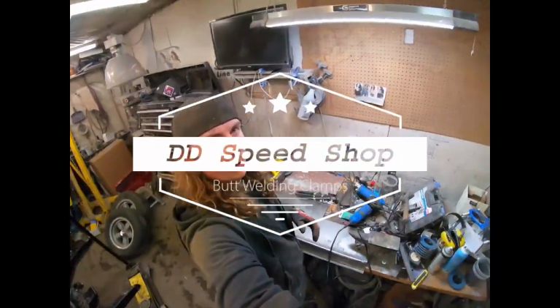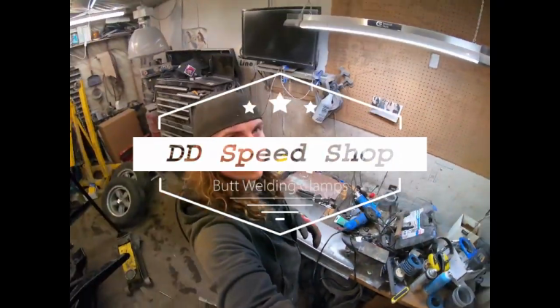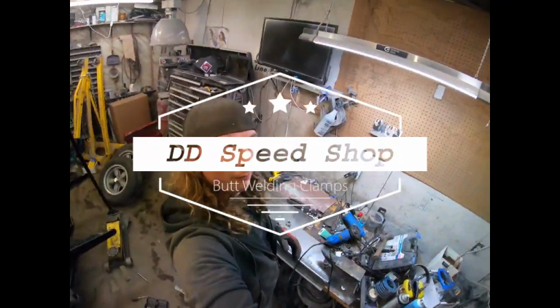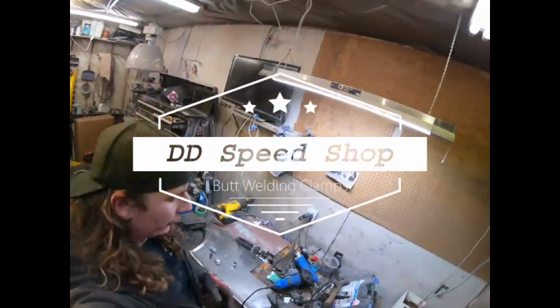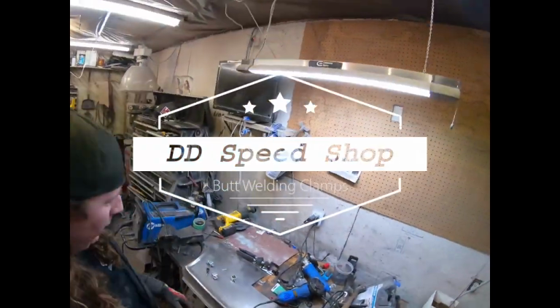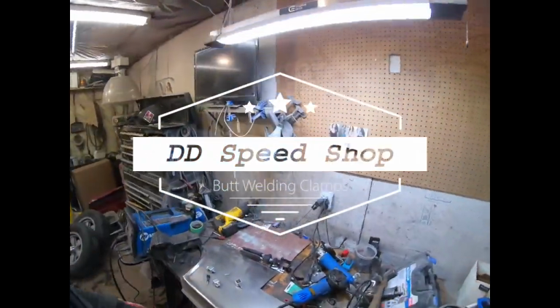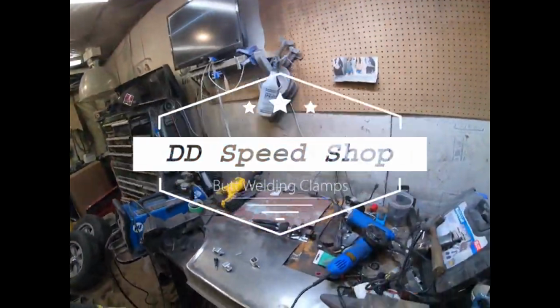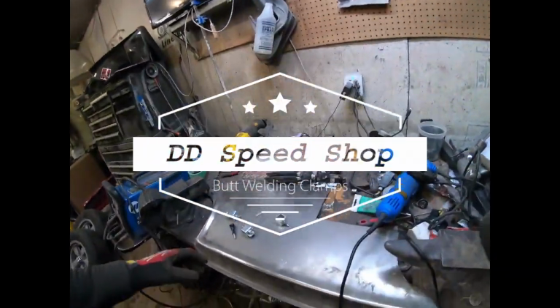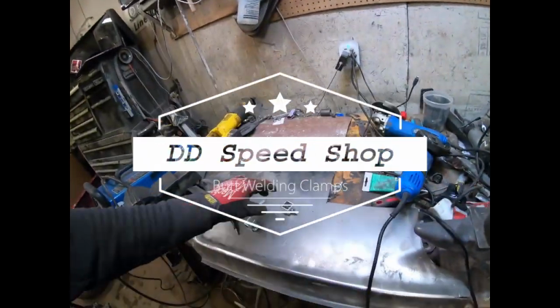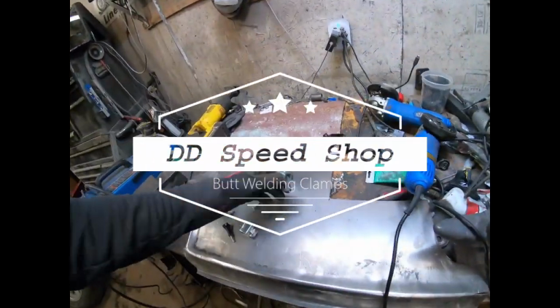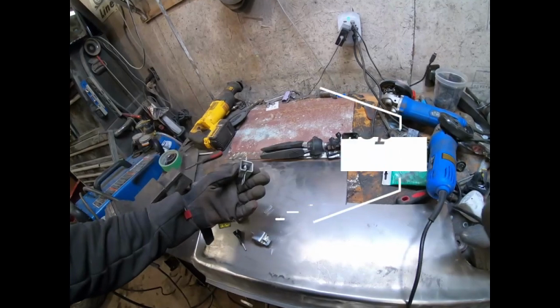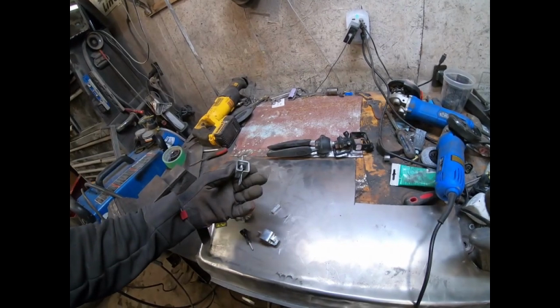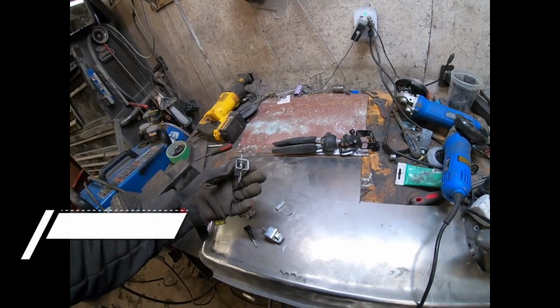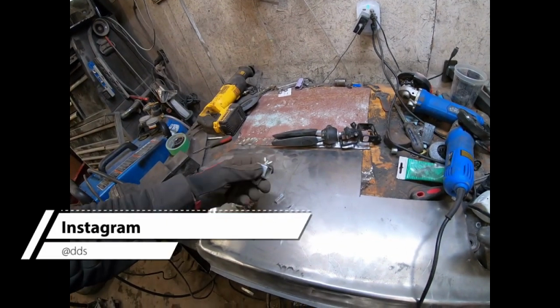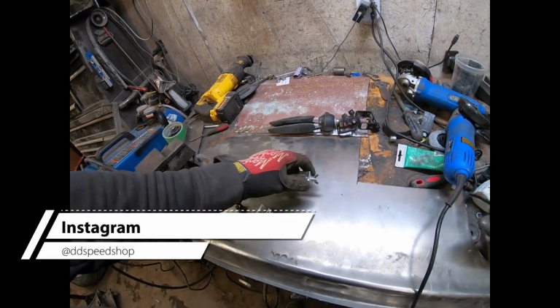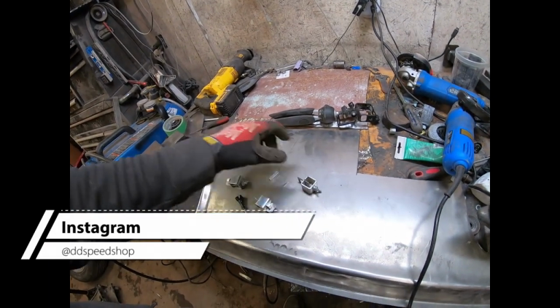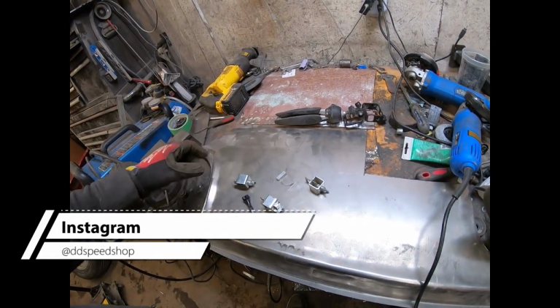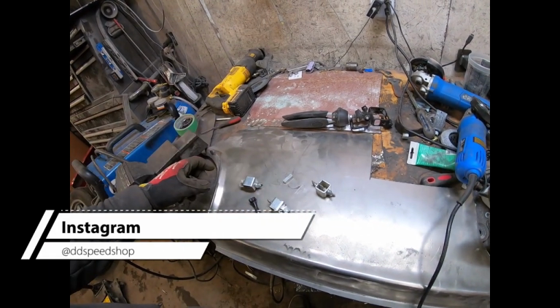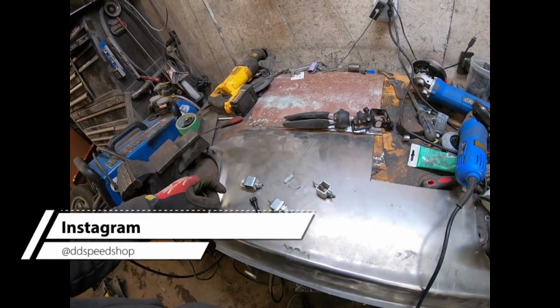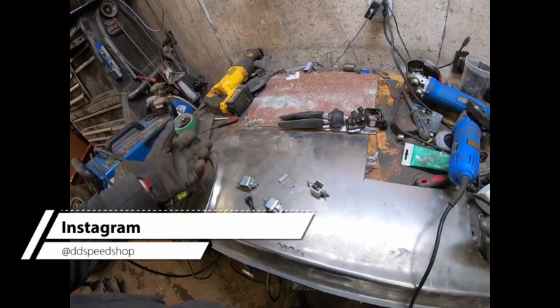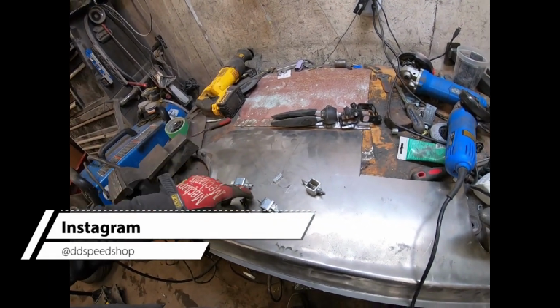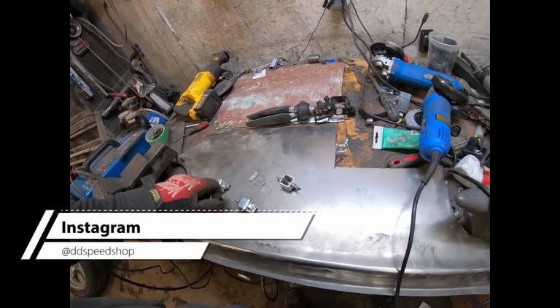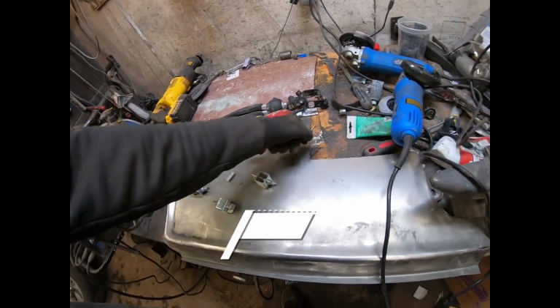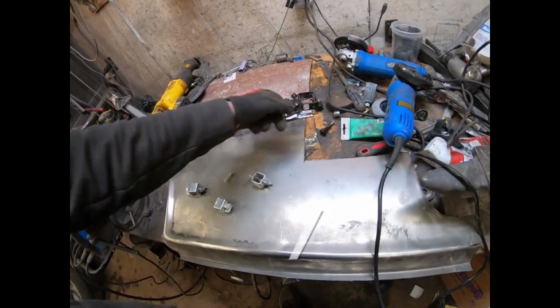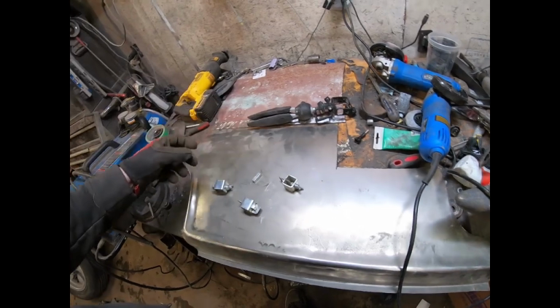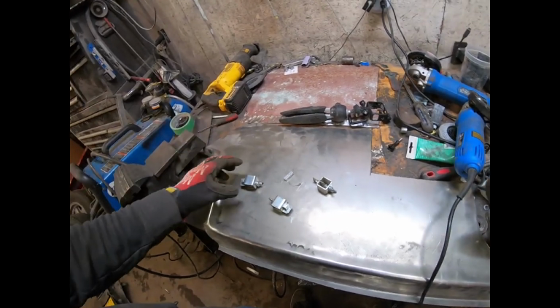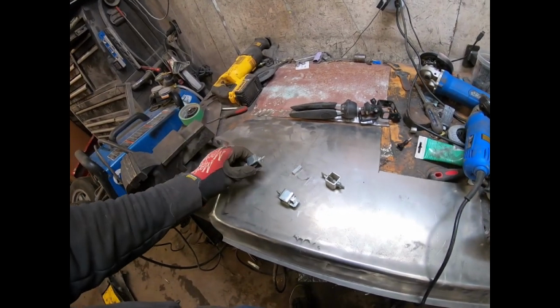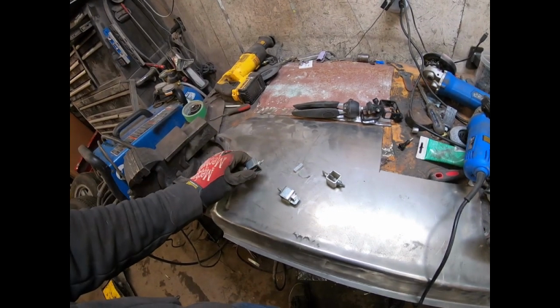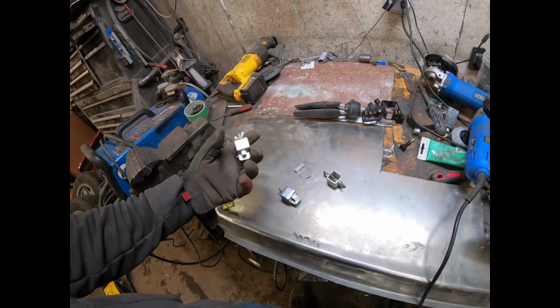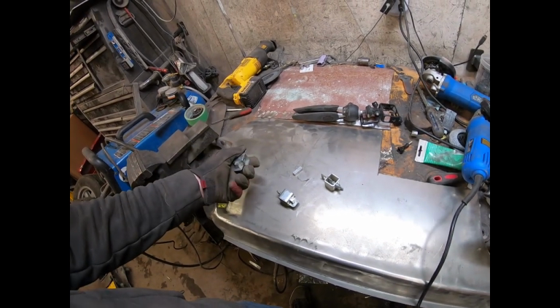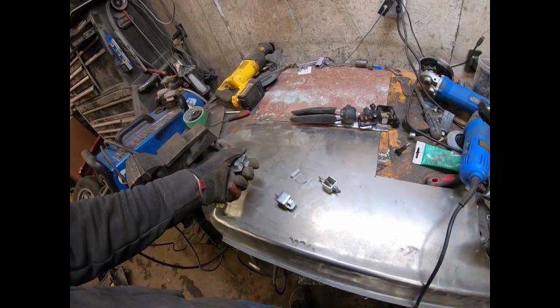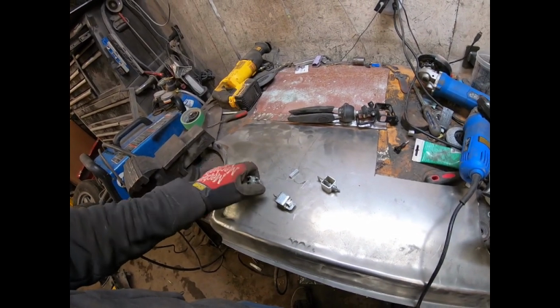Alright guys, today I figured I'd show you how these butt welding clamps work. I've had a bunch of people on Instagram ask about them and every time it's the same explanation. So I figured I'd just make a quick little video here showing how they work.